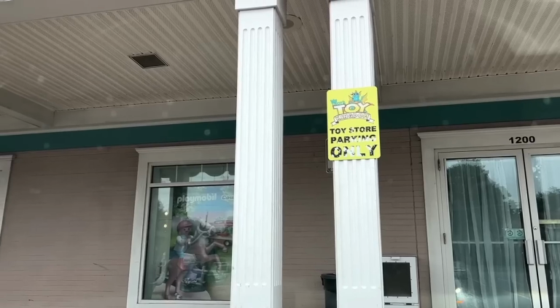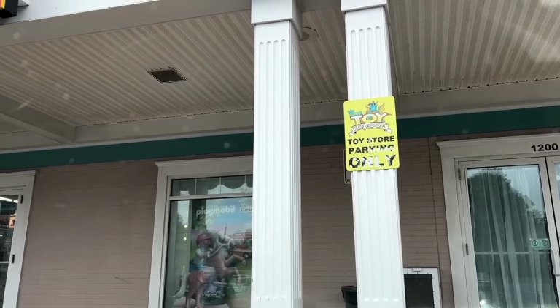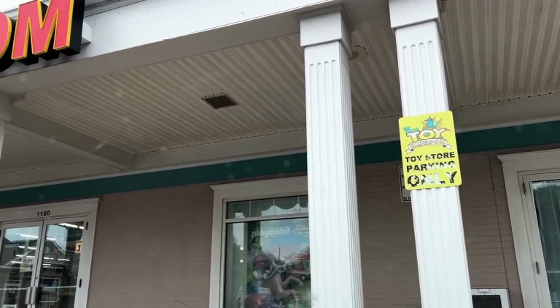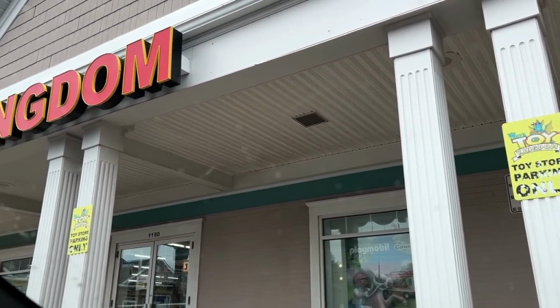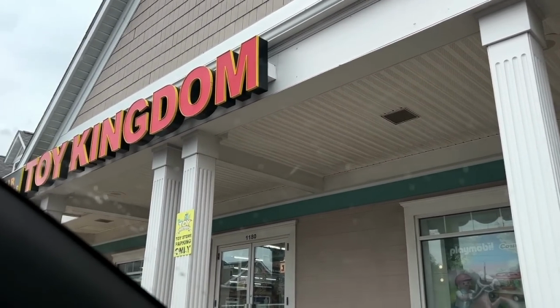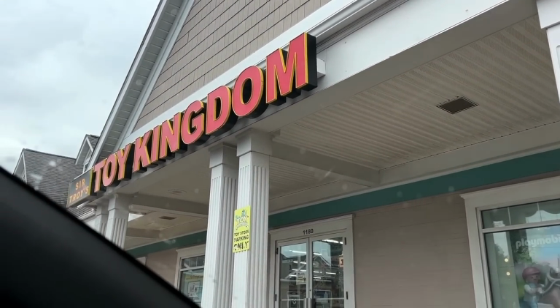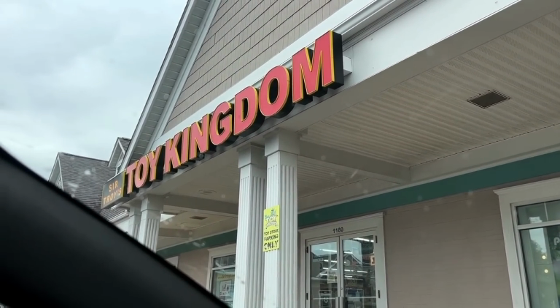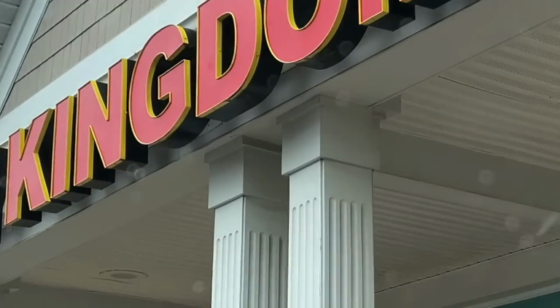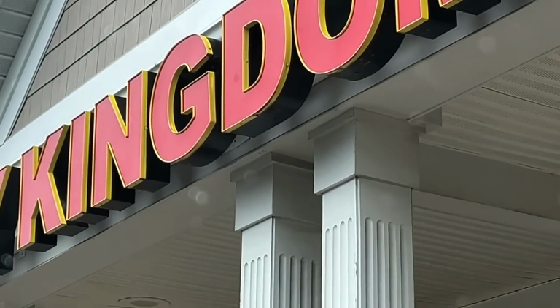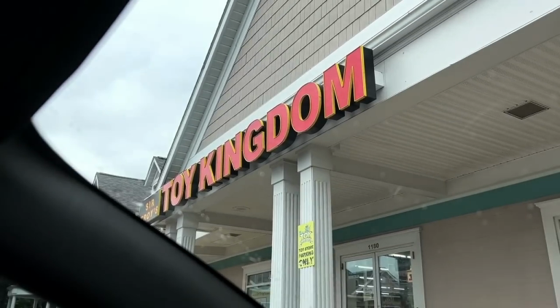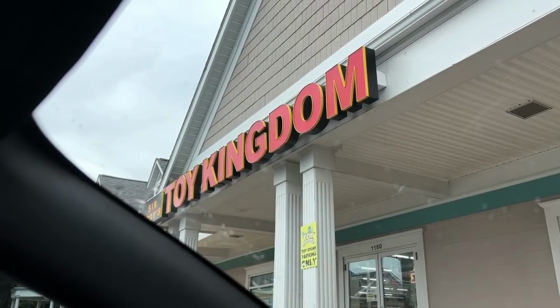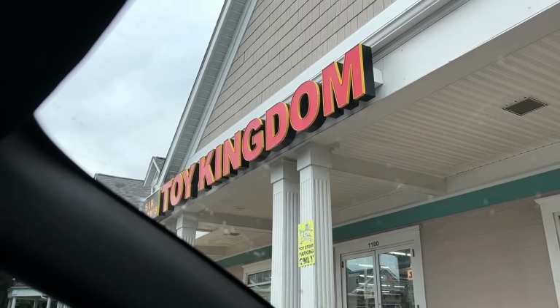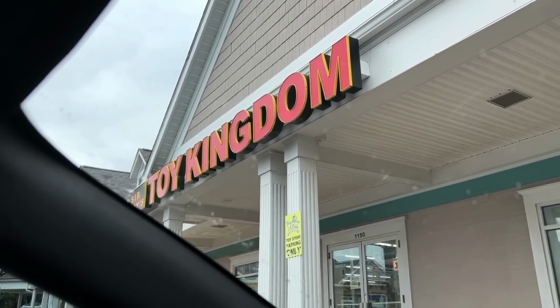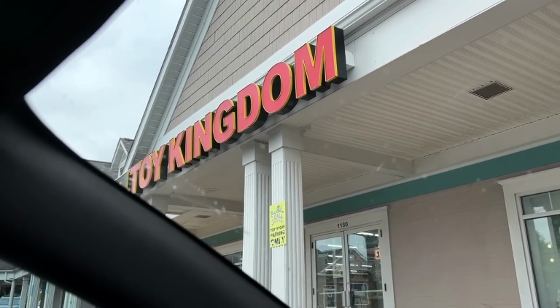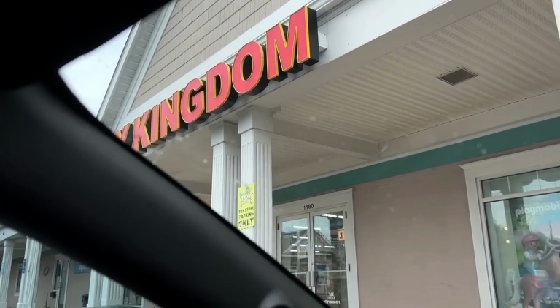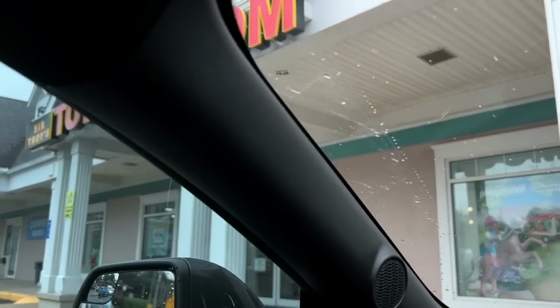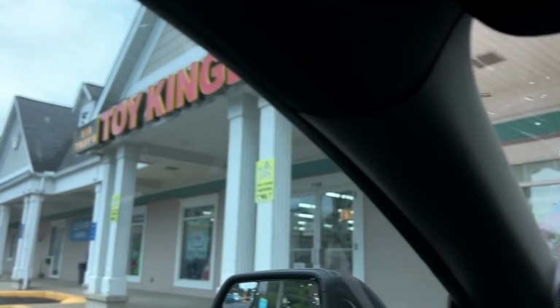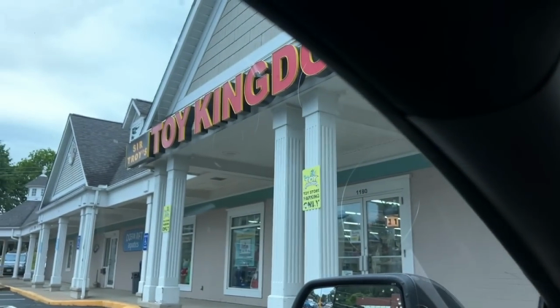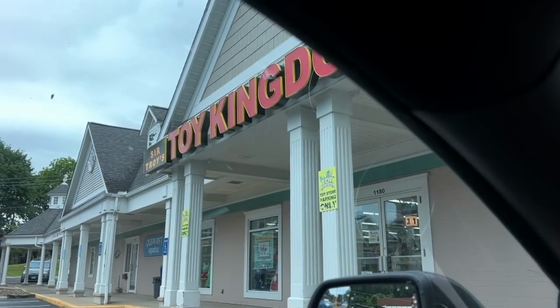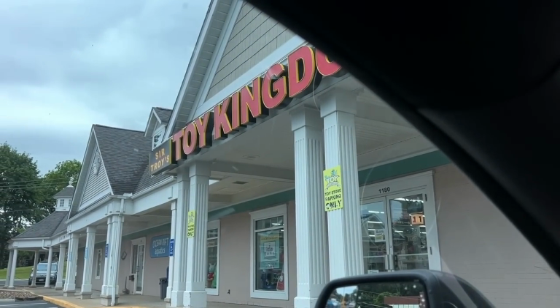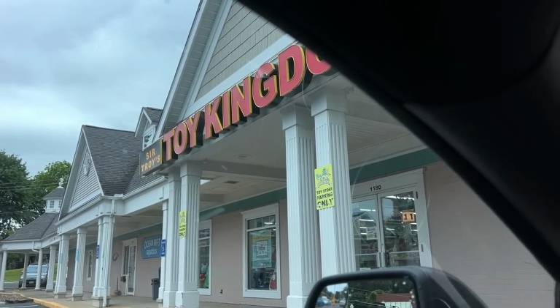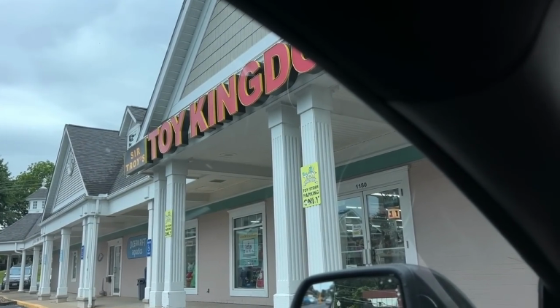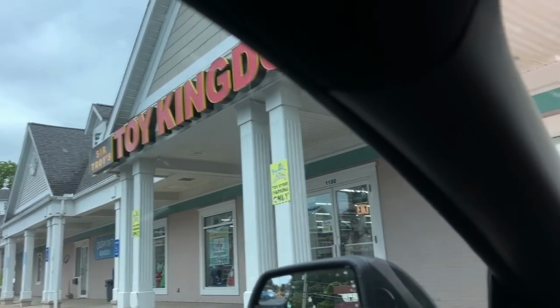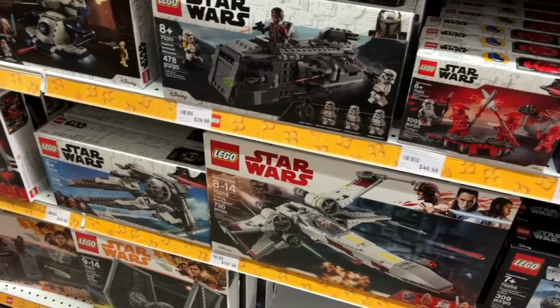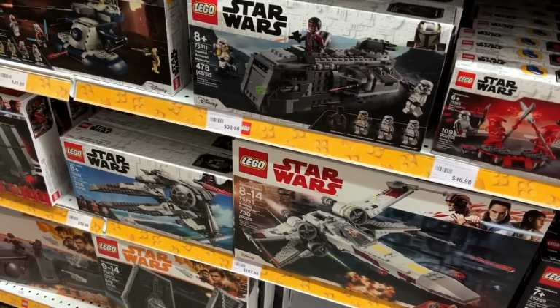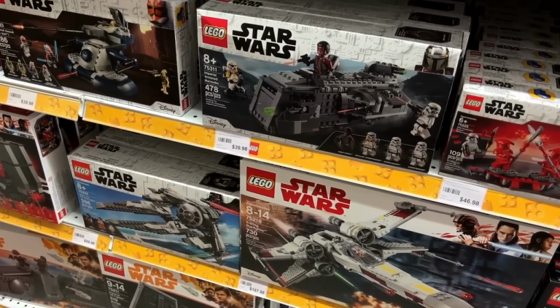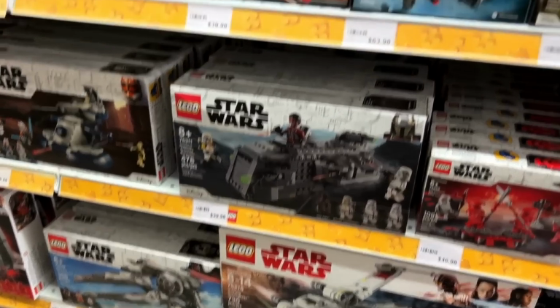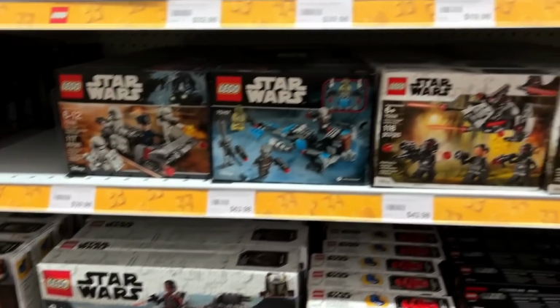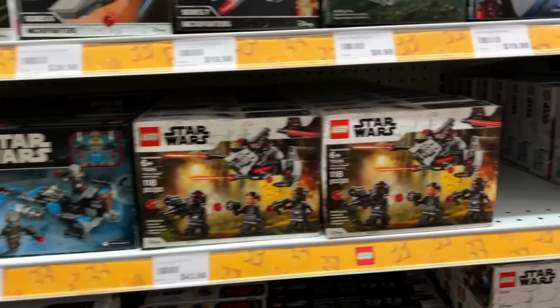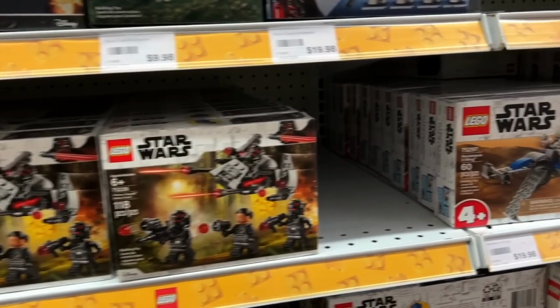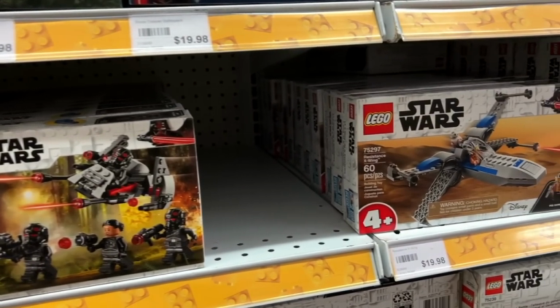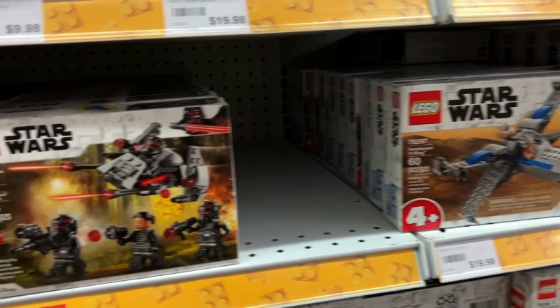Here we are, Sir Troy's Toy Kingdom, number one. There's three of them, but I'm going to two of them. This is the first one, hence number one. VoiceOver Ryan here, too nervous and awkward to talk while I was in this store.